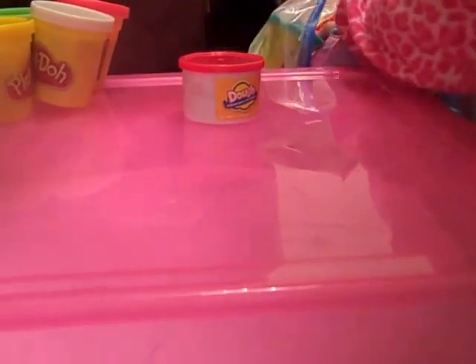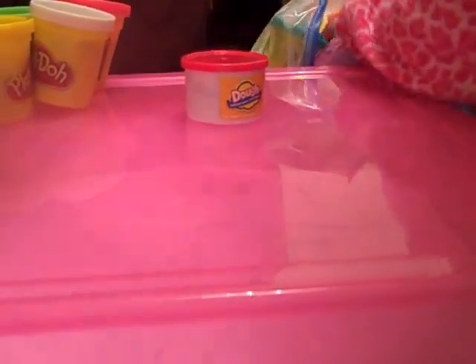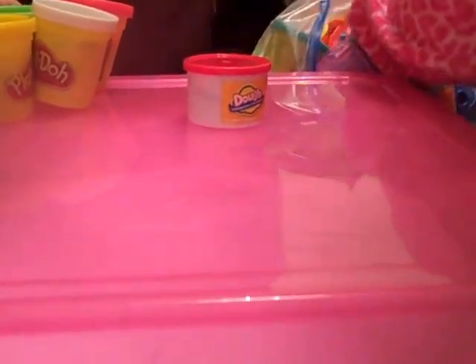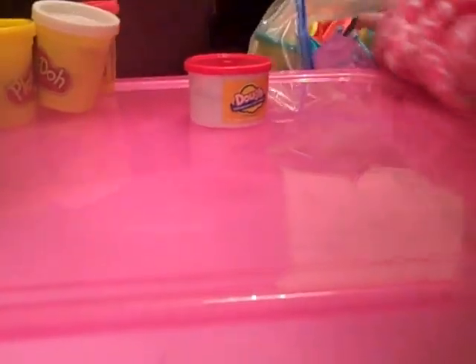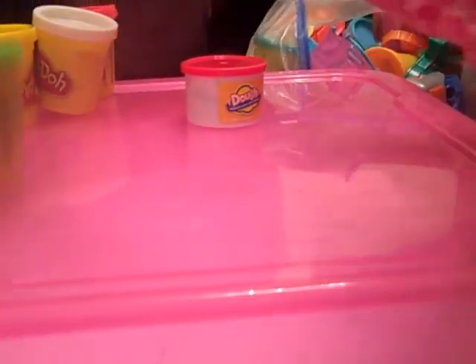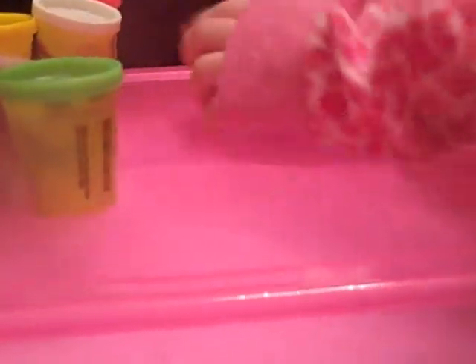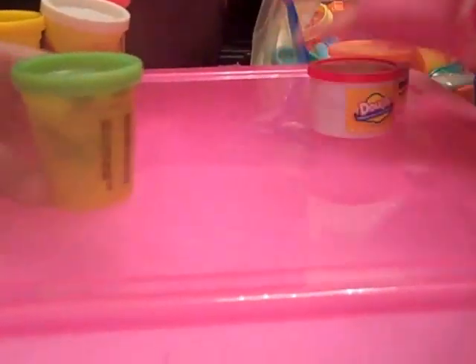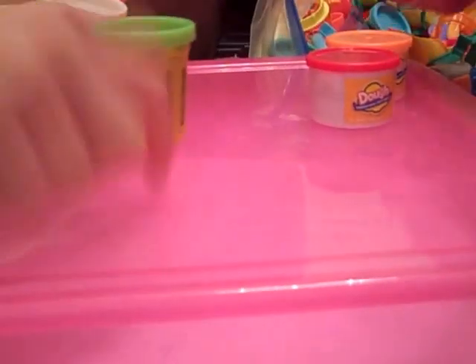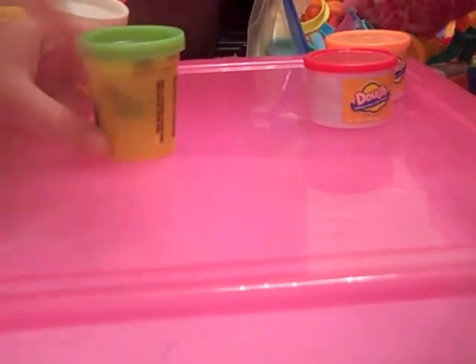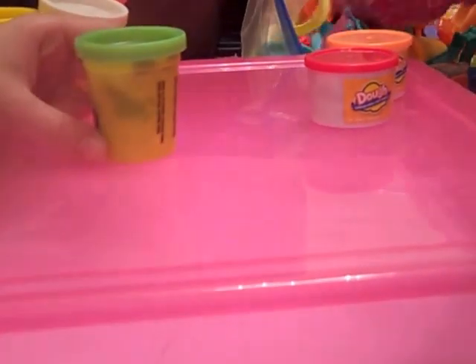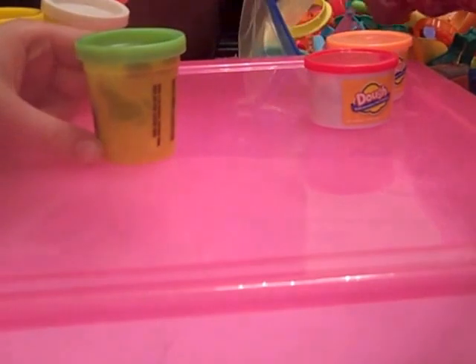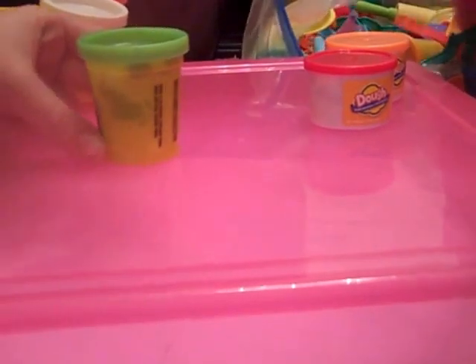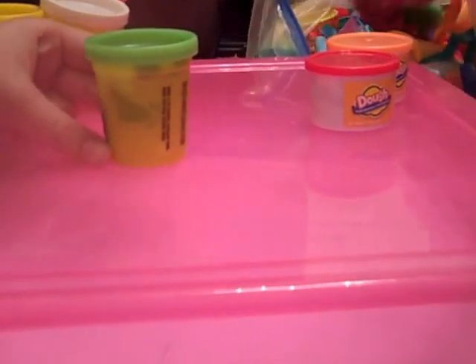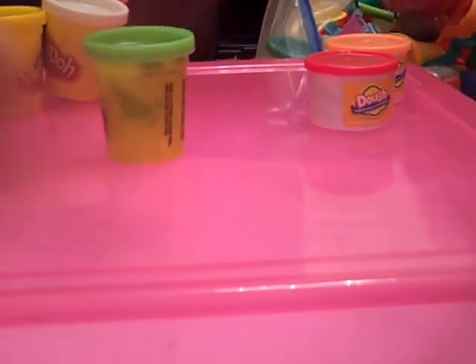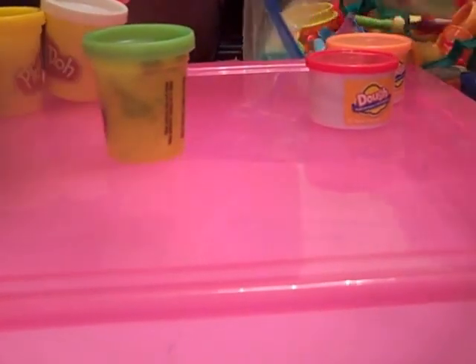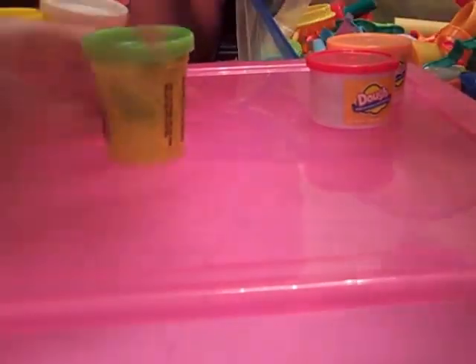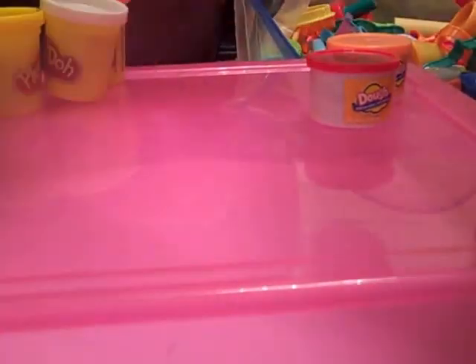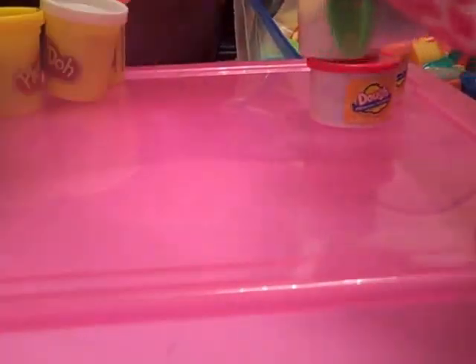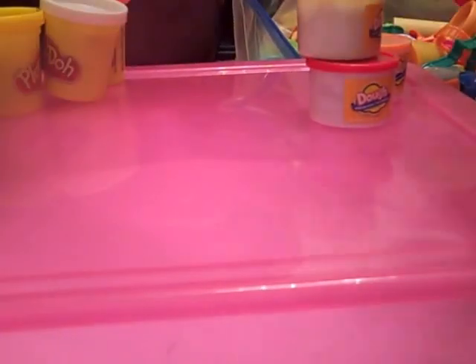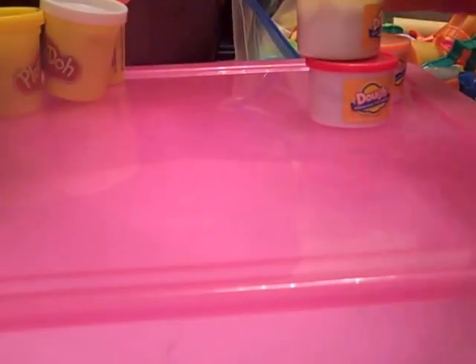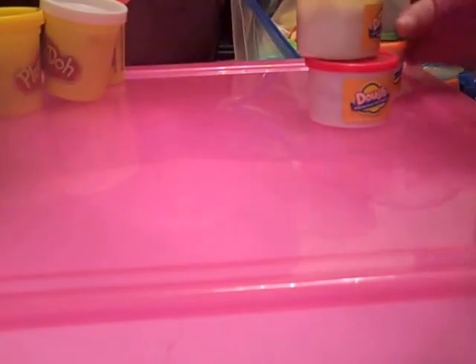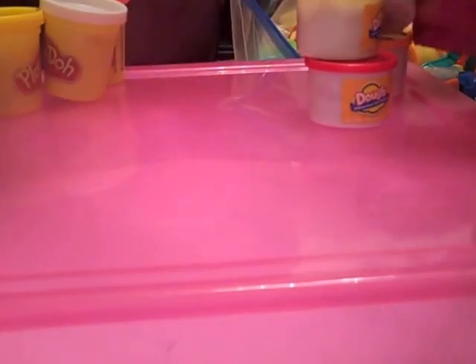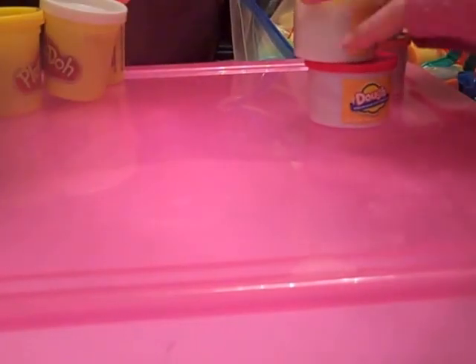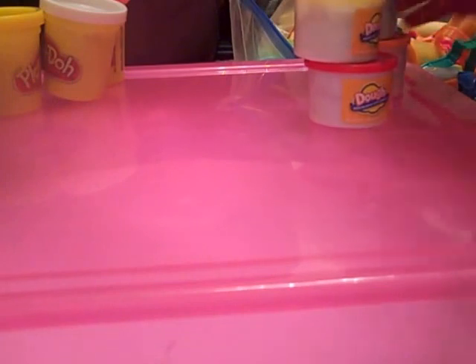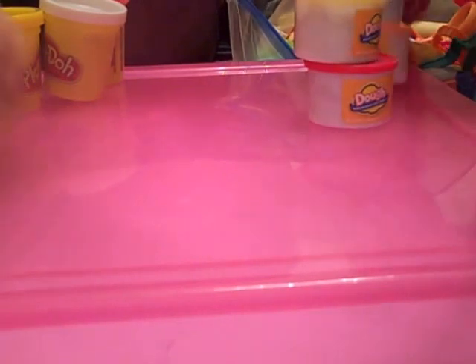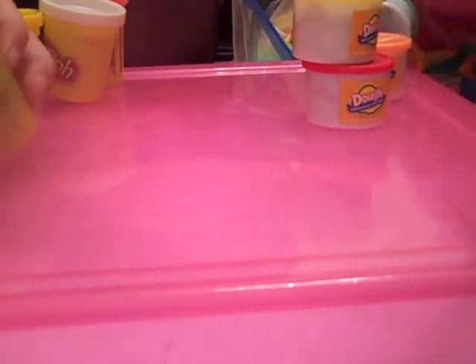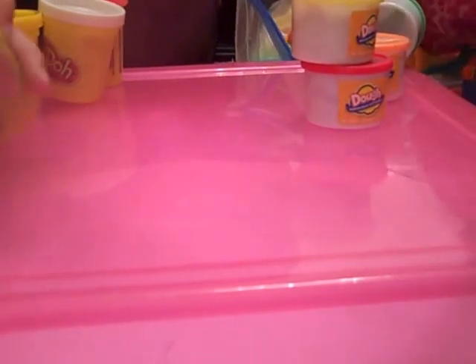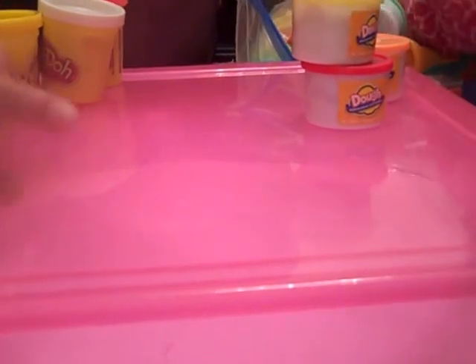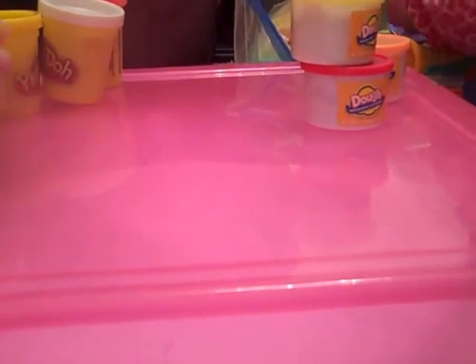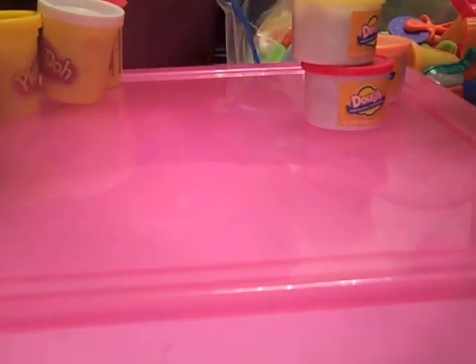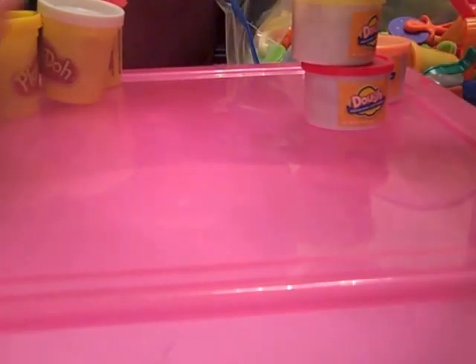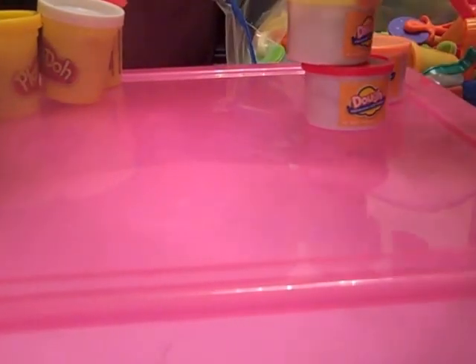So I'm going to get started on mine. Mine will be right here. Can you guys see that? Yeah, you can. I need all these colors. I need a lot. You have like the same colors as me. I just need purple.